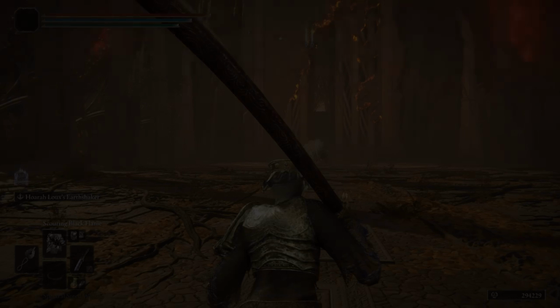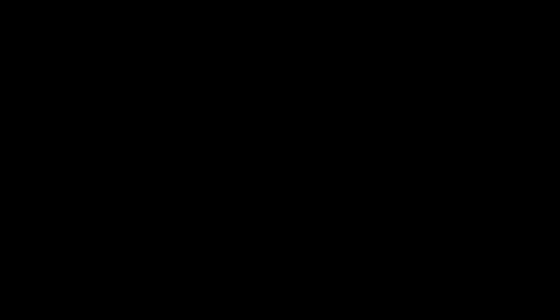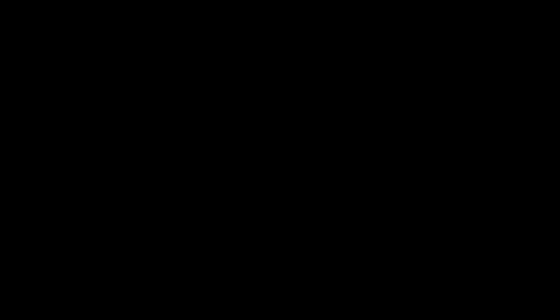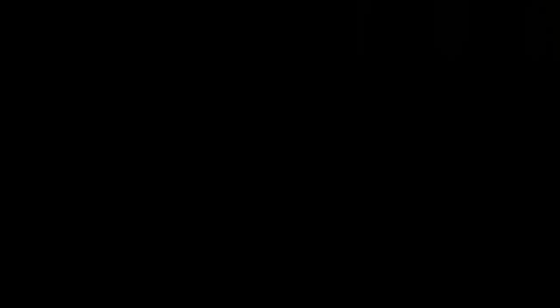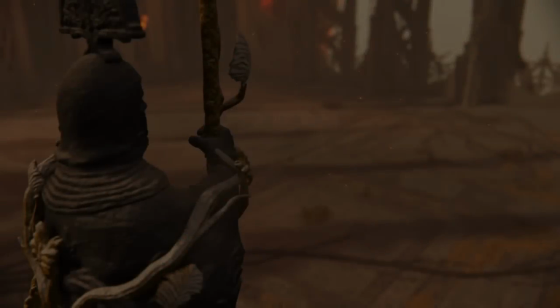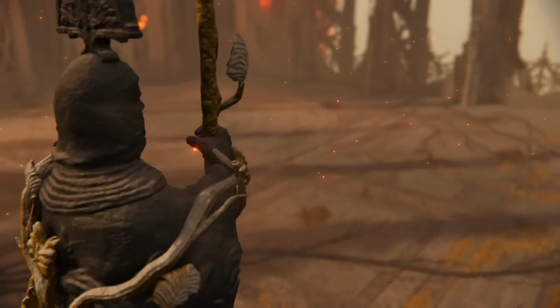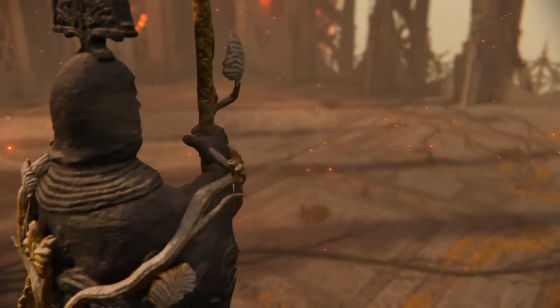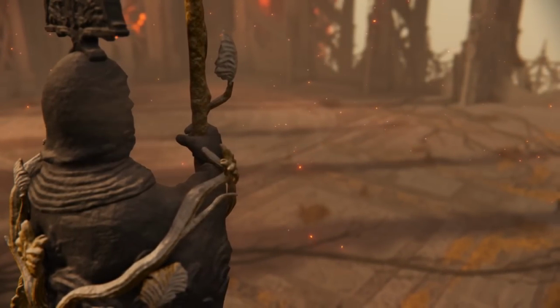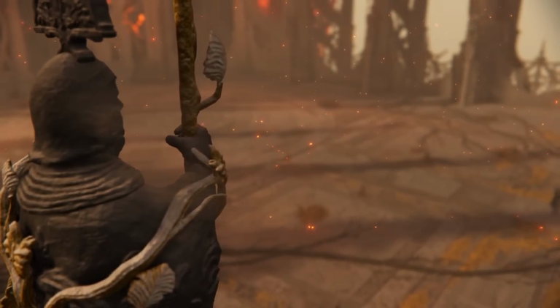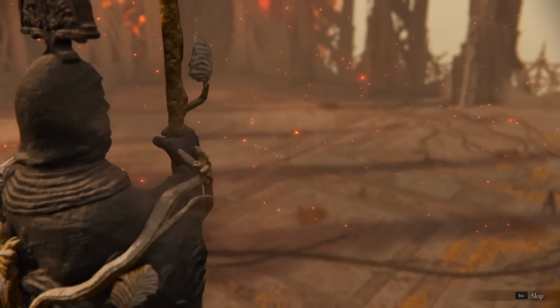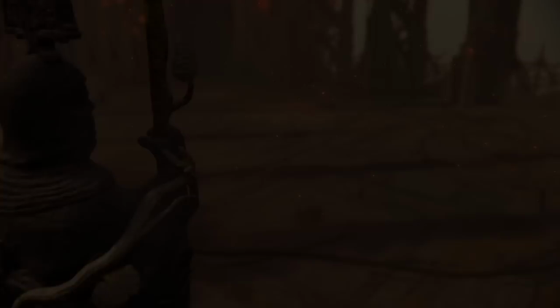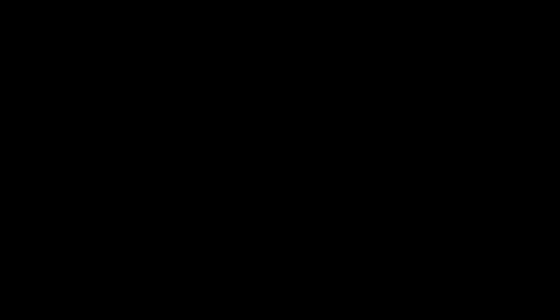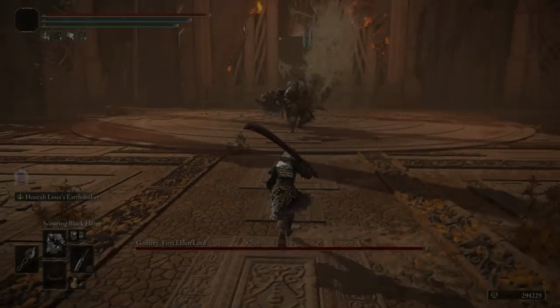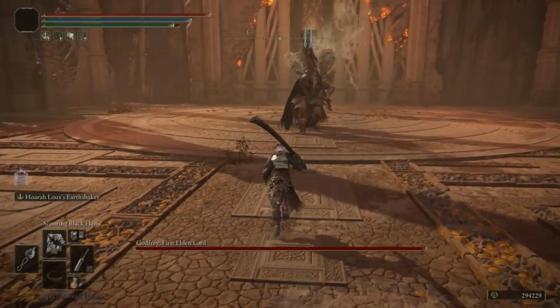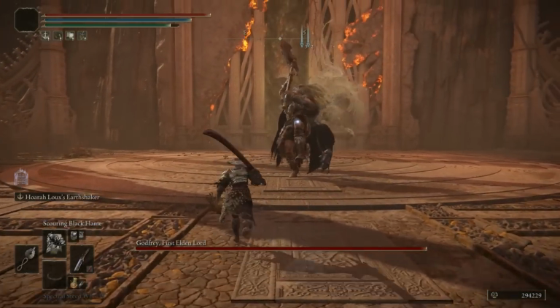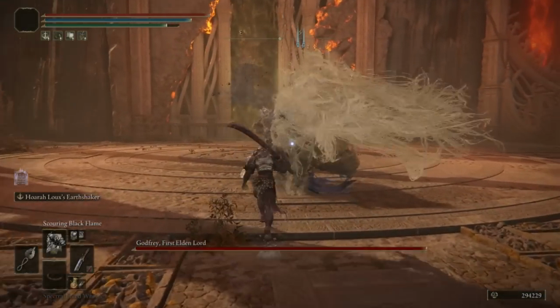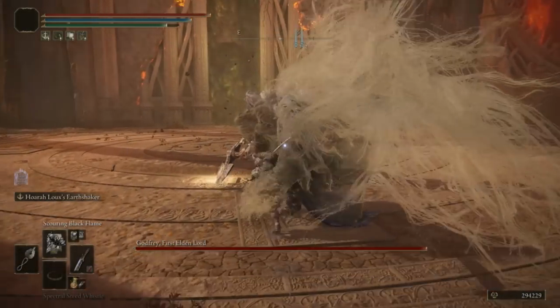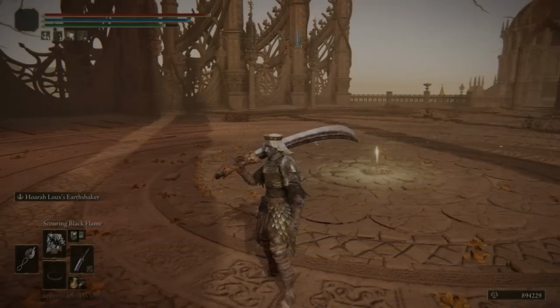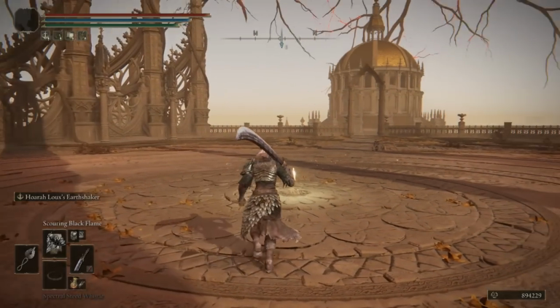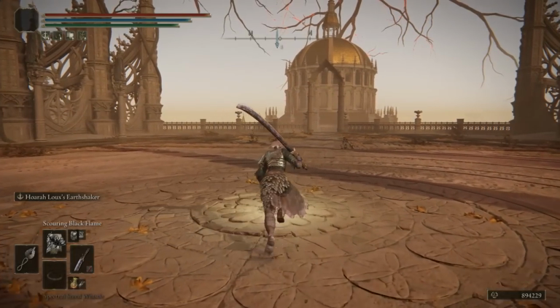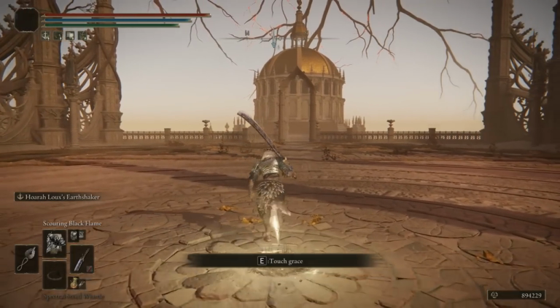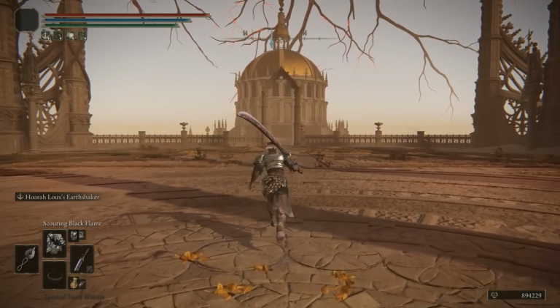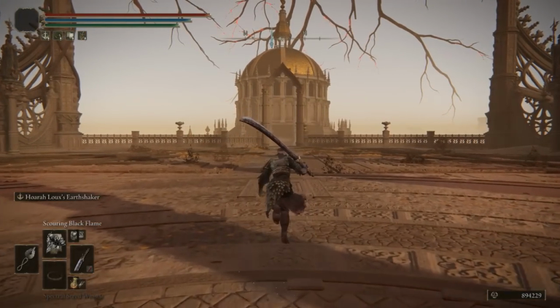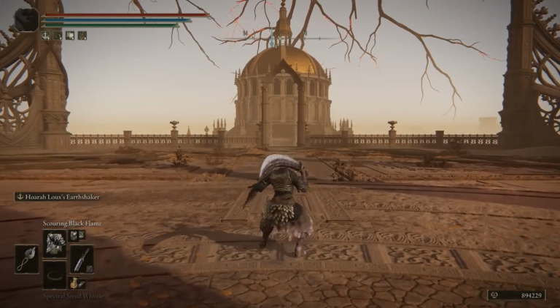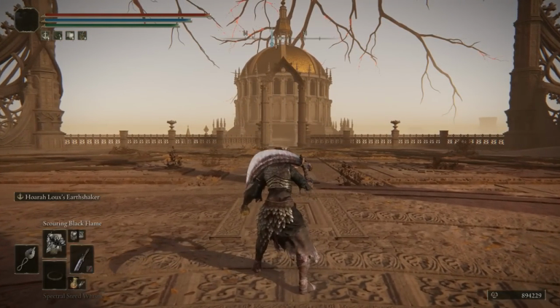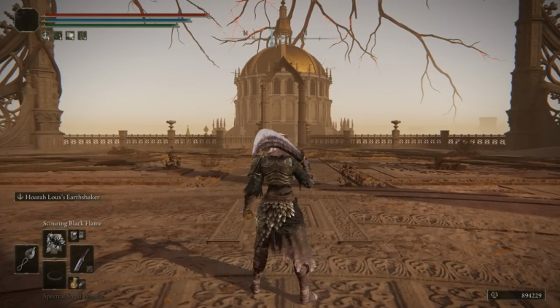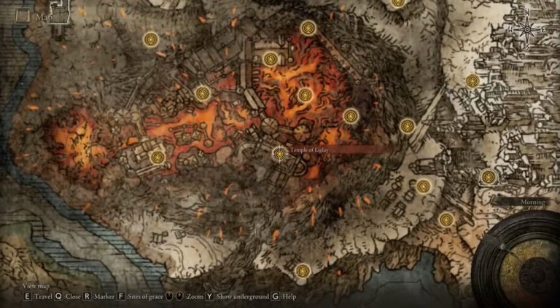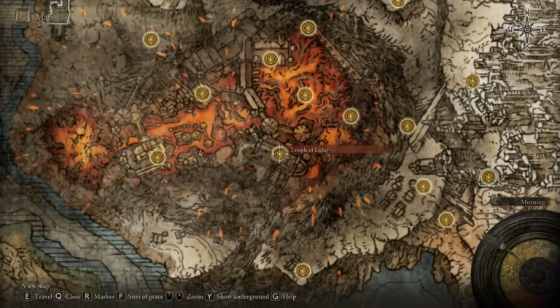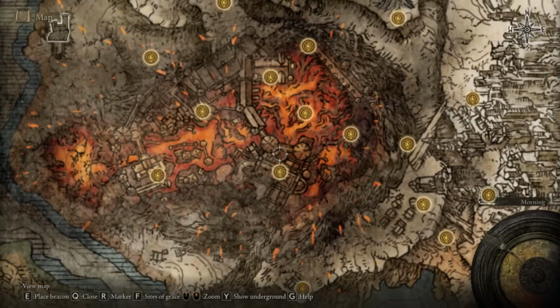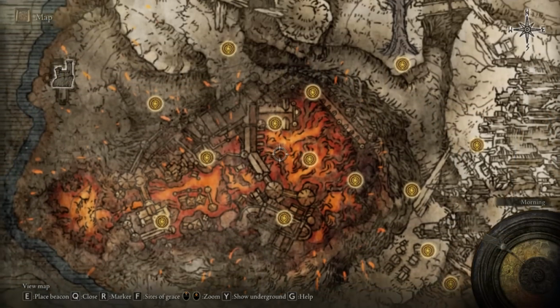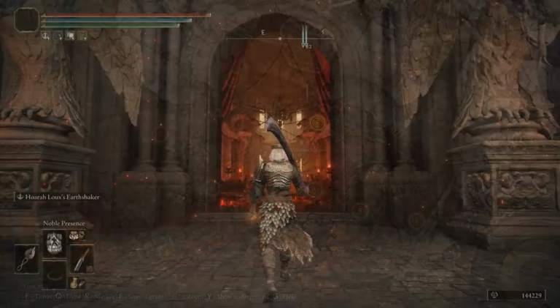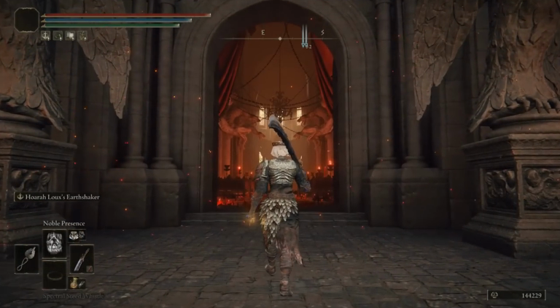Now again, this is completely optional. The next location we want to head towards is the same exact spot, yet this is available after you have gone to Crumbling Farum Azula. We now have his Remembrance, so you can take this to the Maiden next to the finger and purchase his Ashes of War.